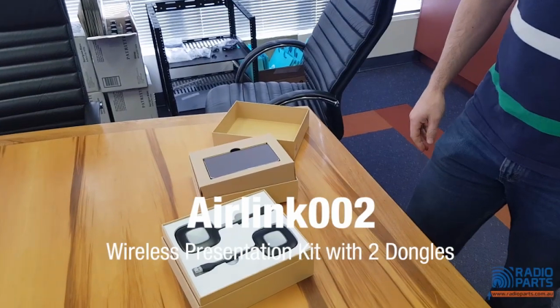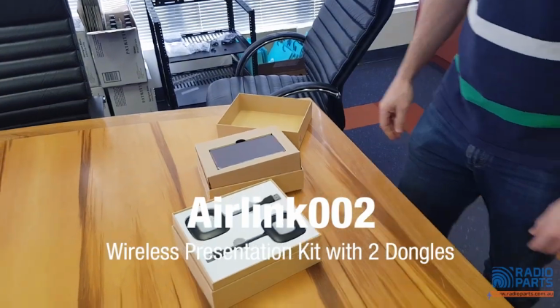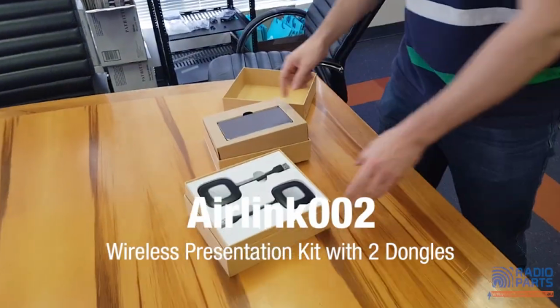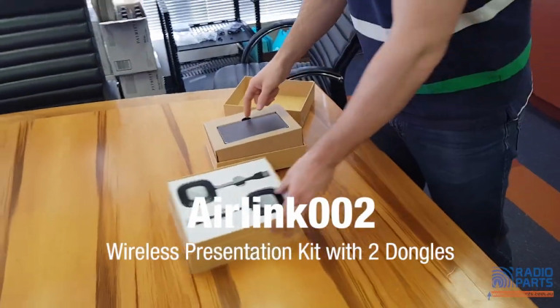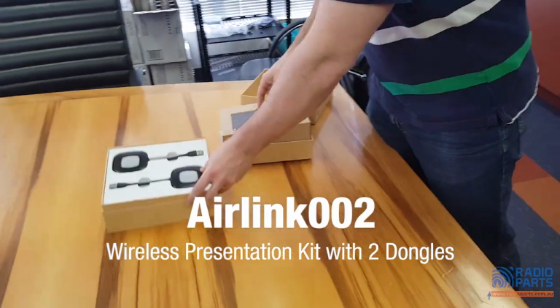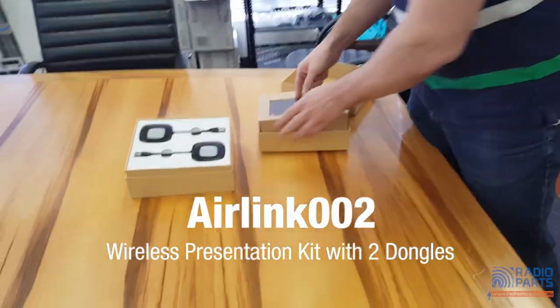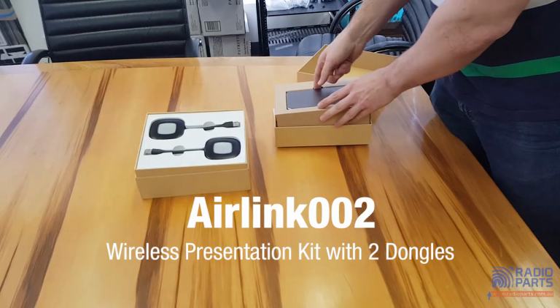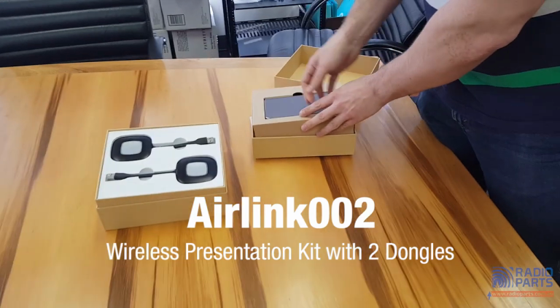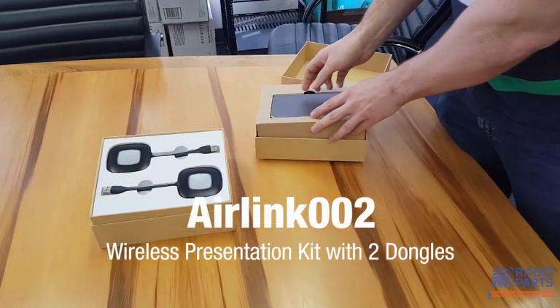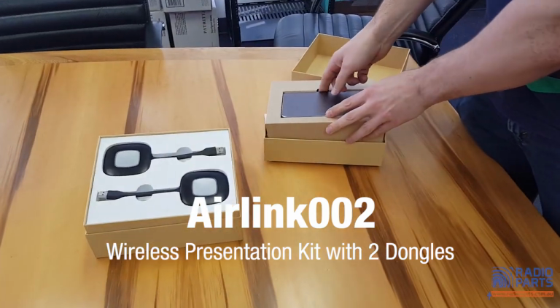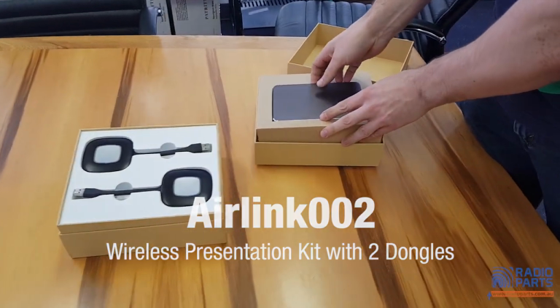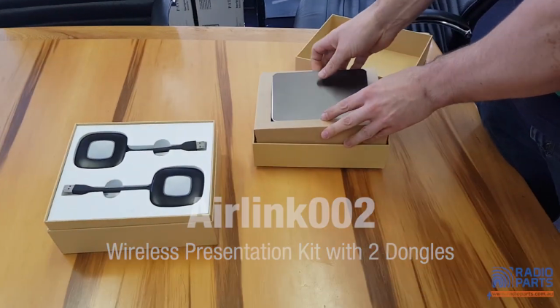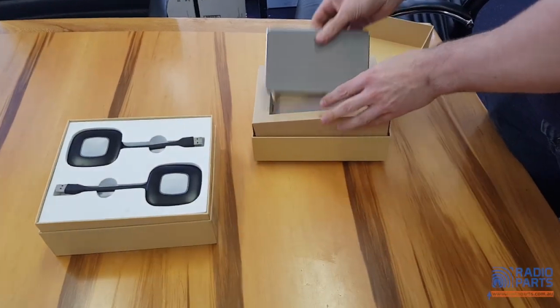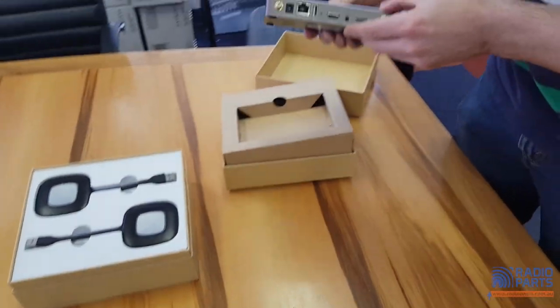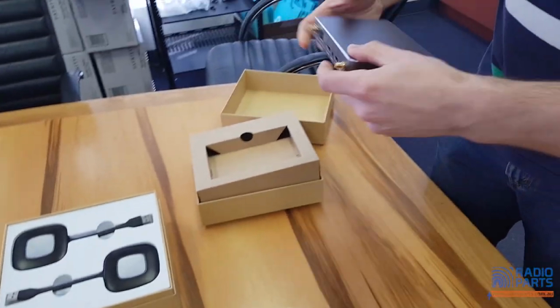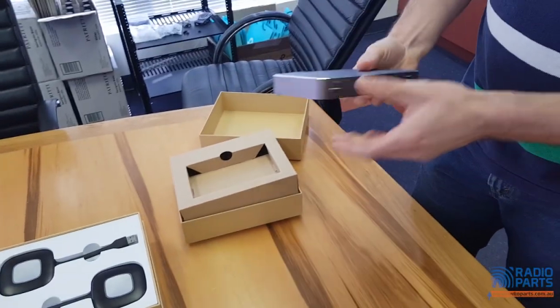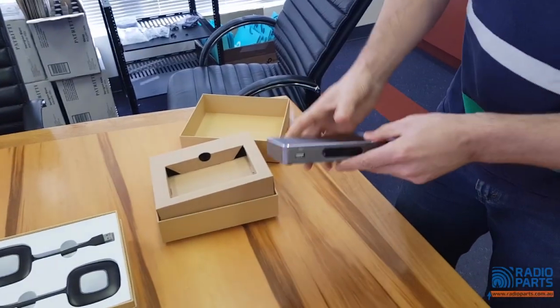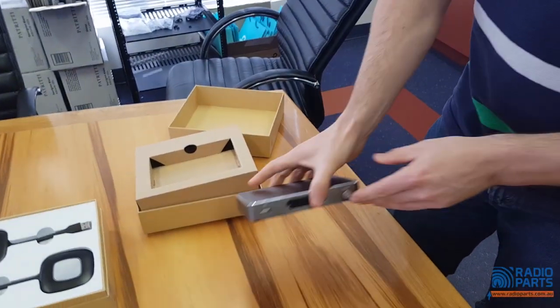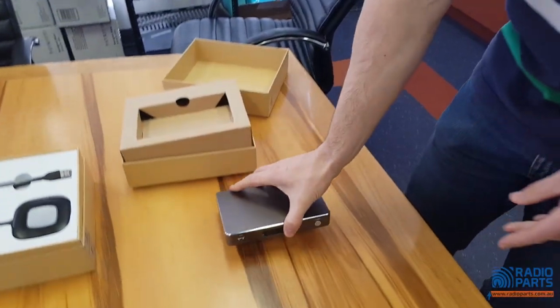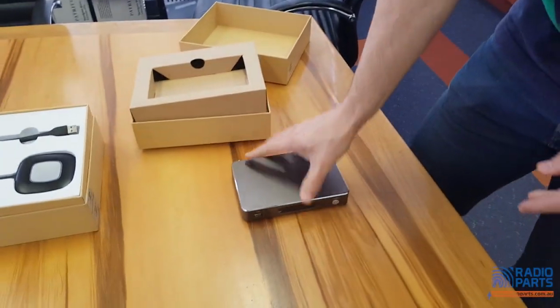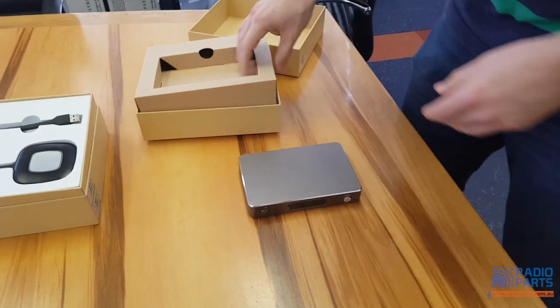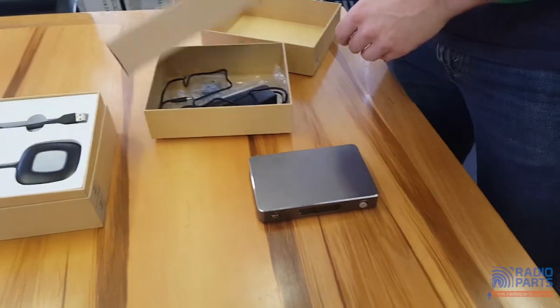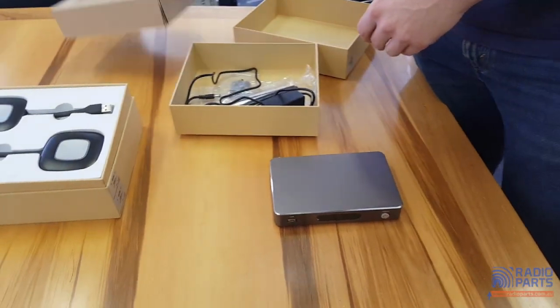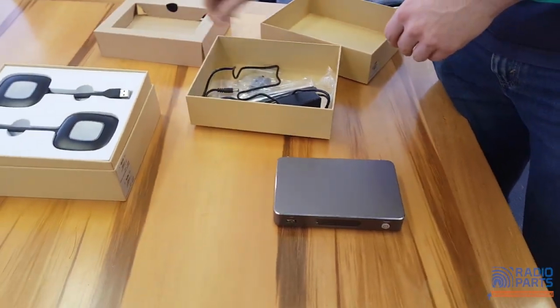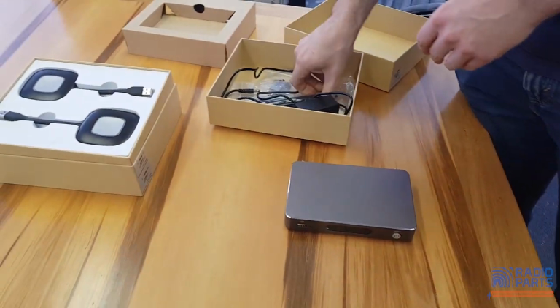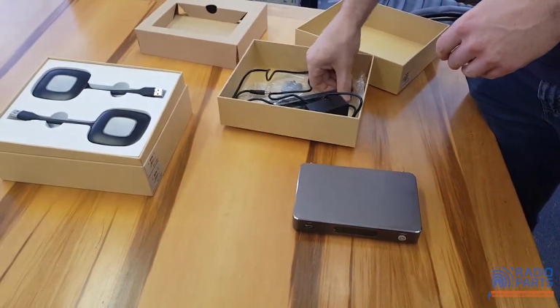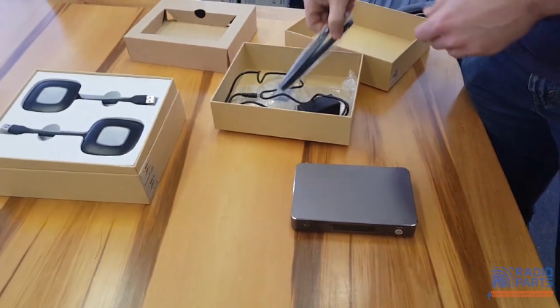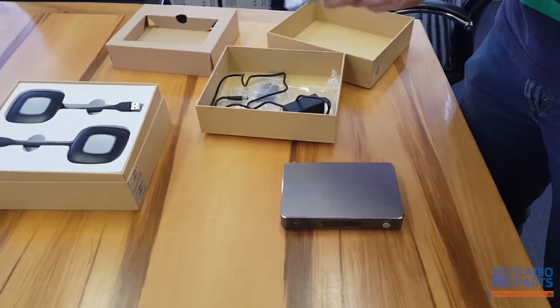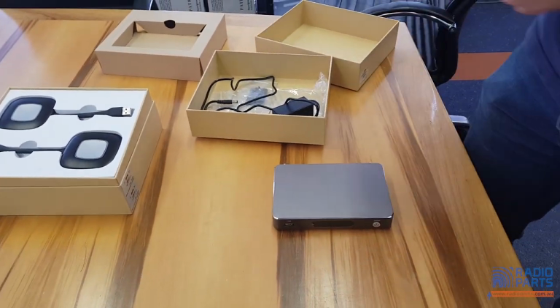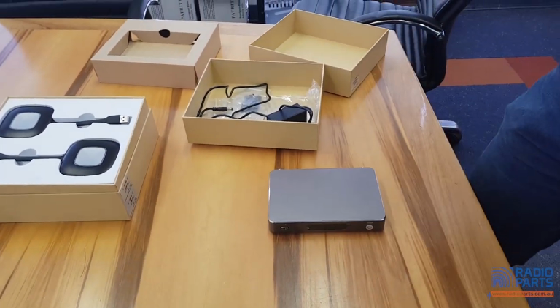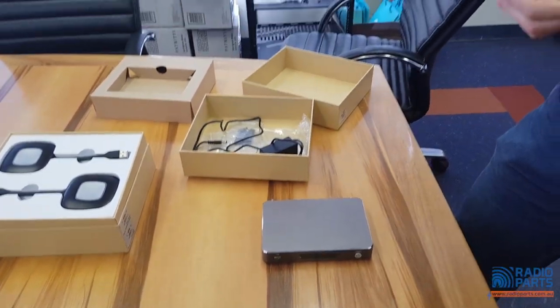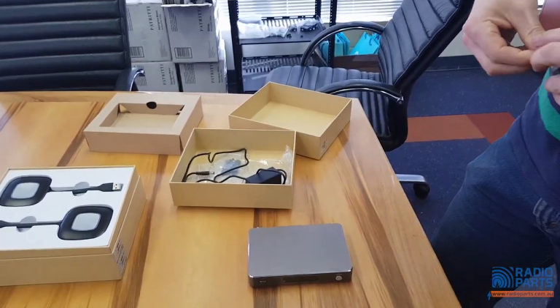Hey guys, I just wanted to show a new product here. It's called the Air Link and it's kind of cool. So you've got the base unit here which comes with a few different parts — you've got some antennas.